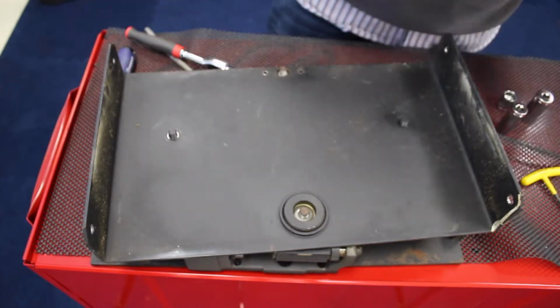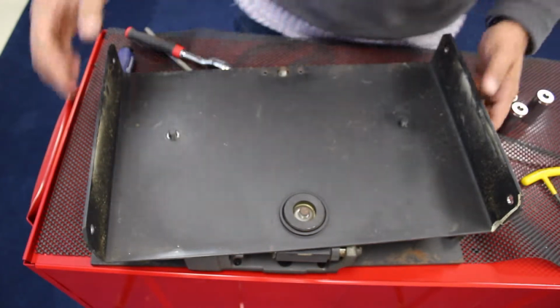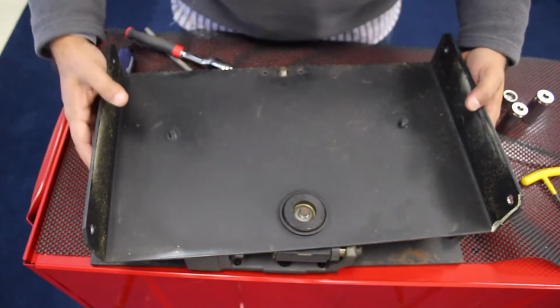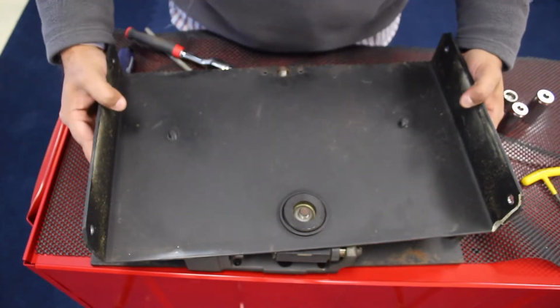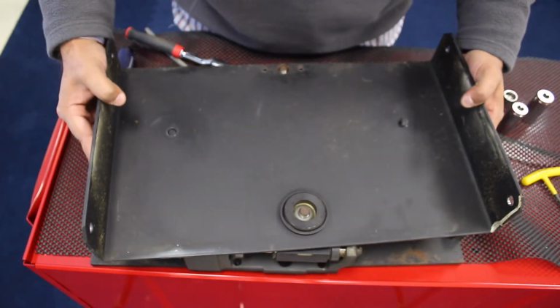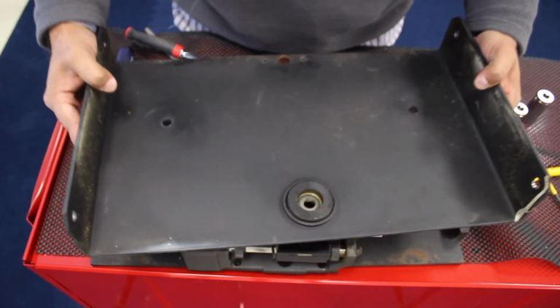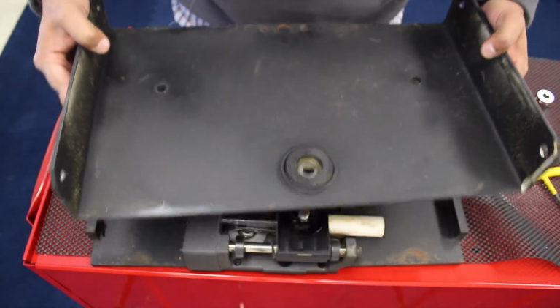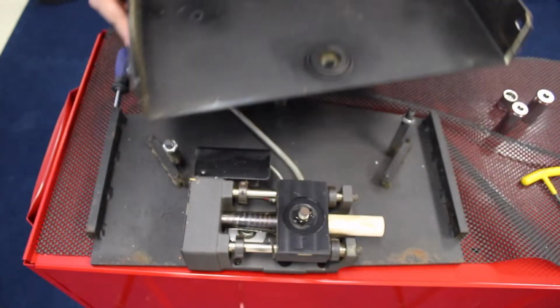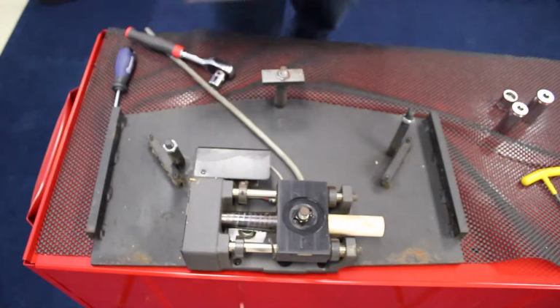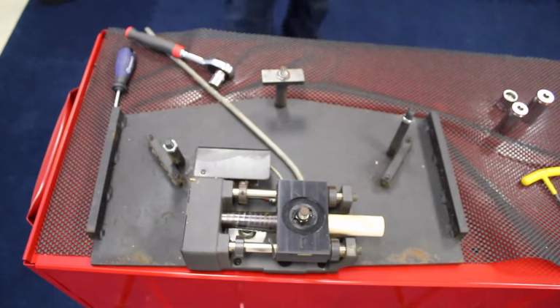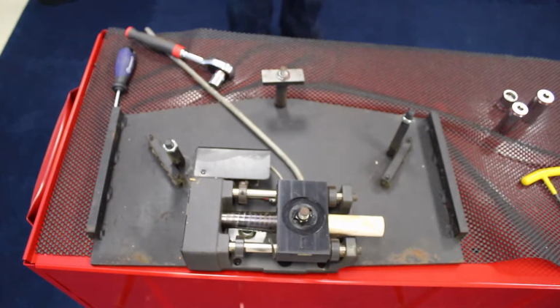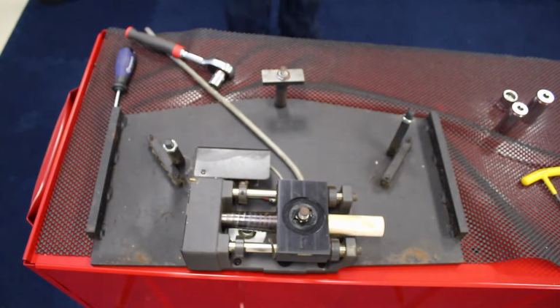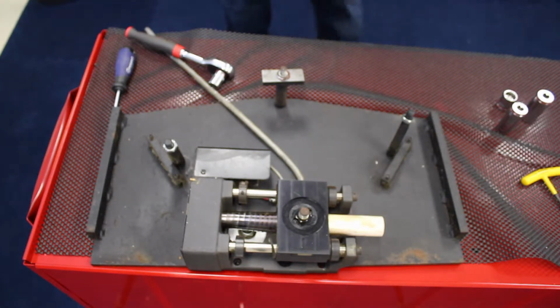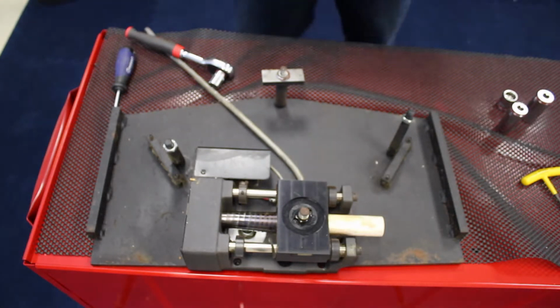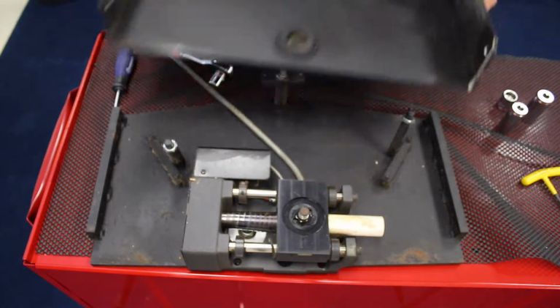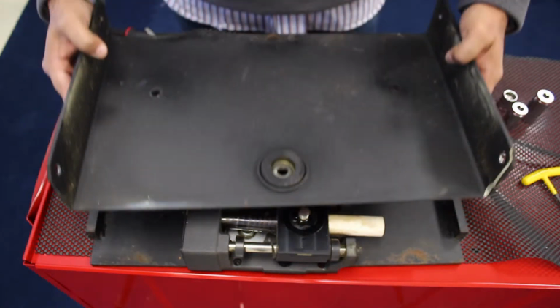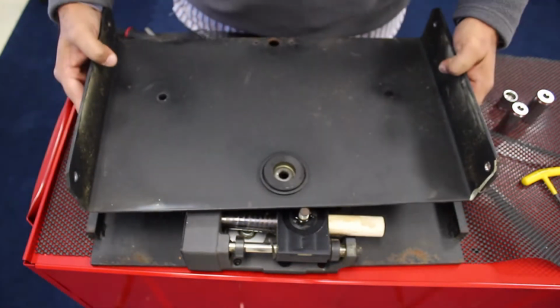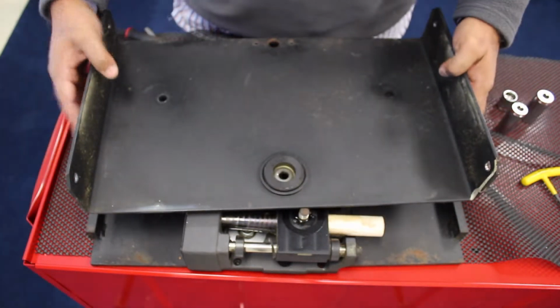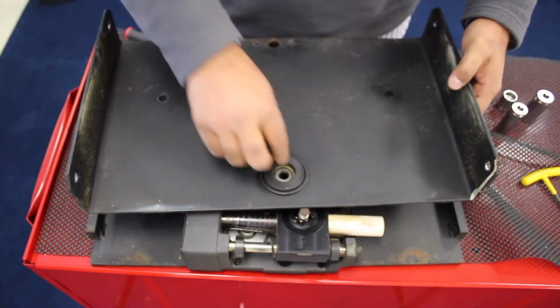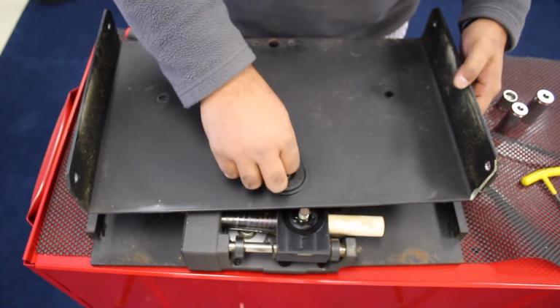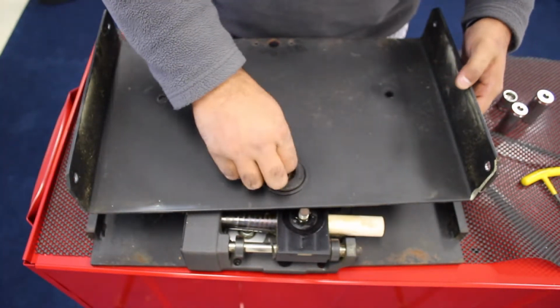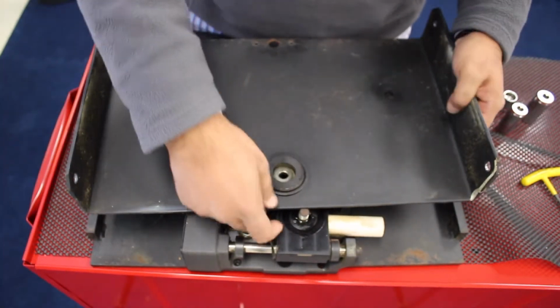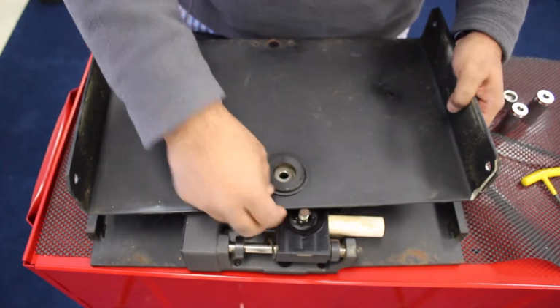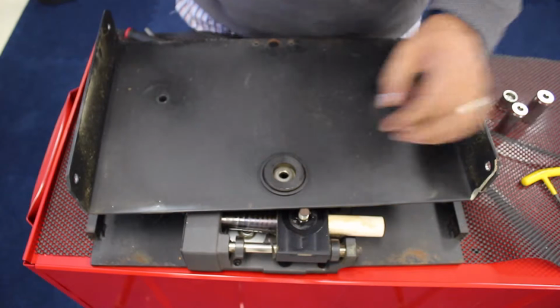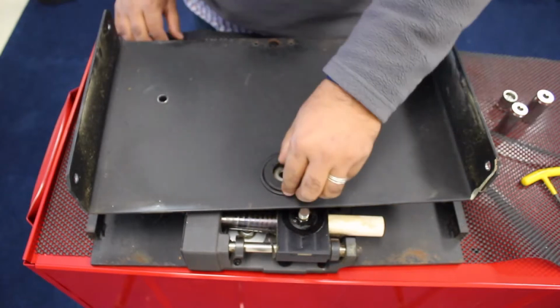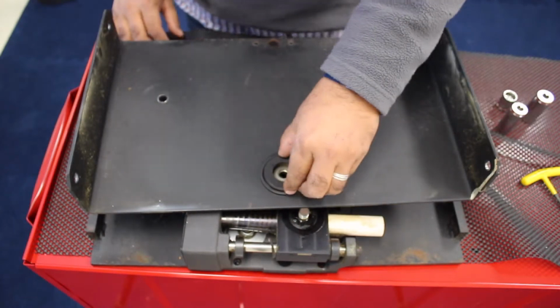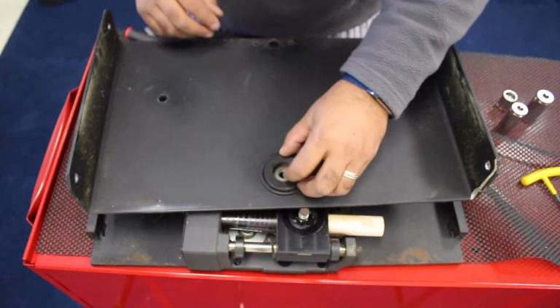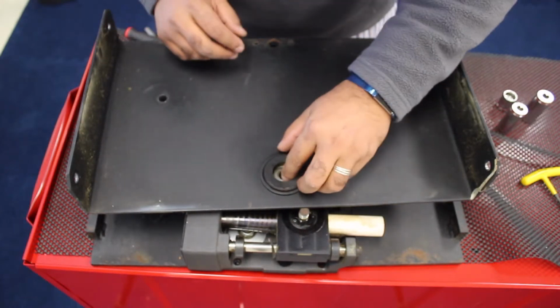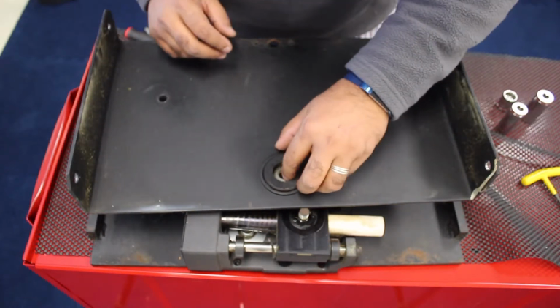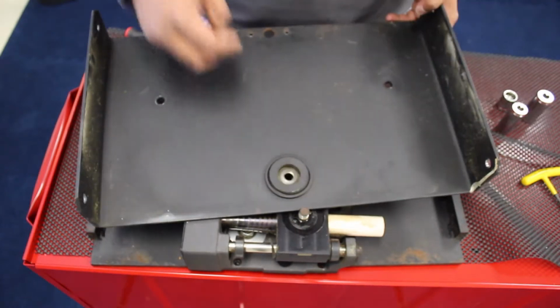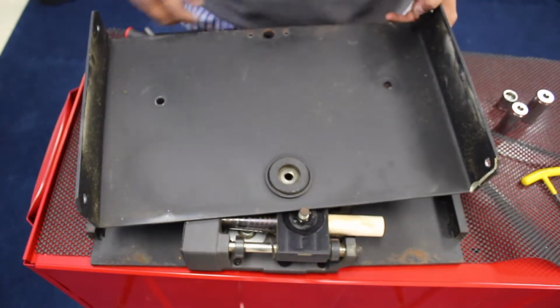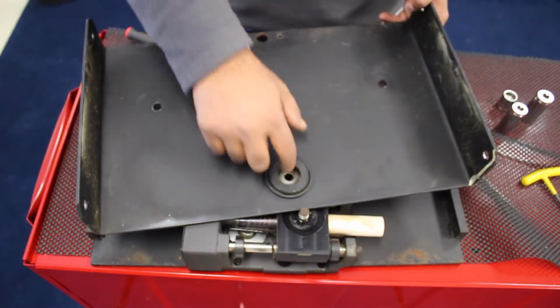Now we should be able to remove the top off. That is what is inside. There should be a set of bearings here, and there is a washer right there.